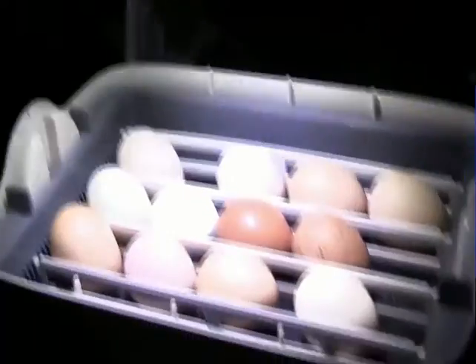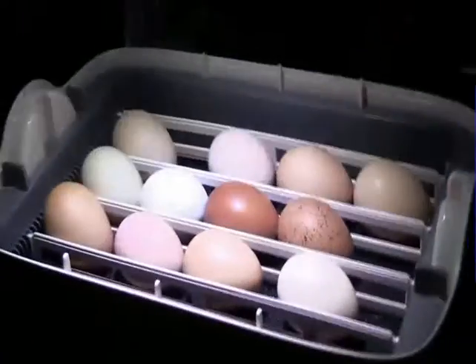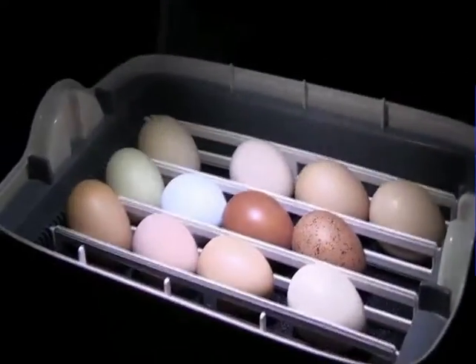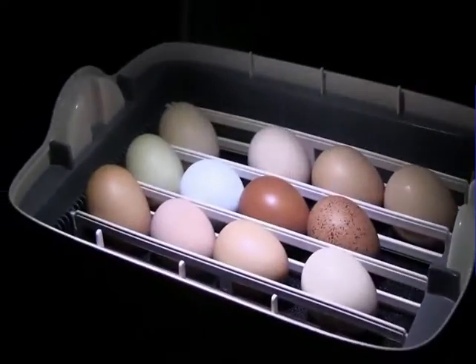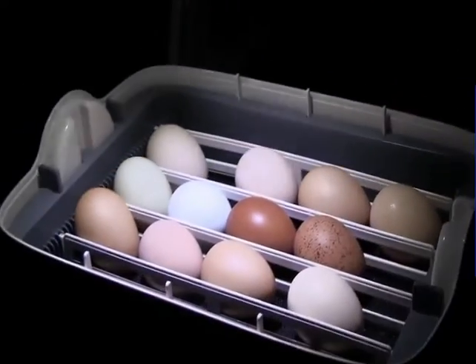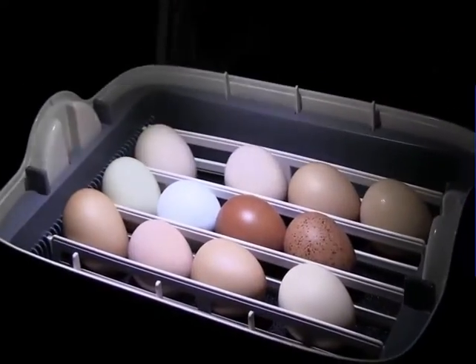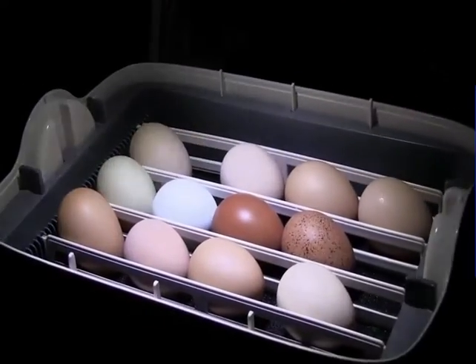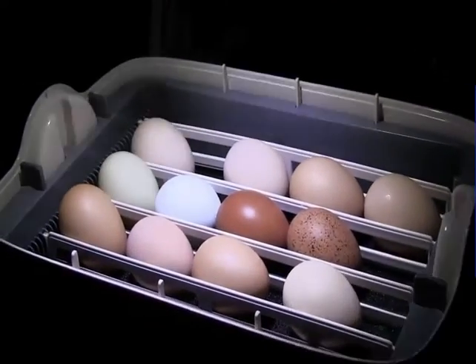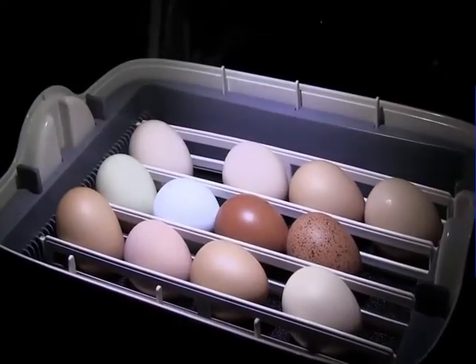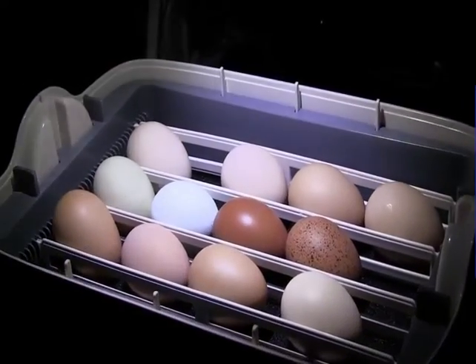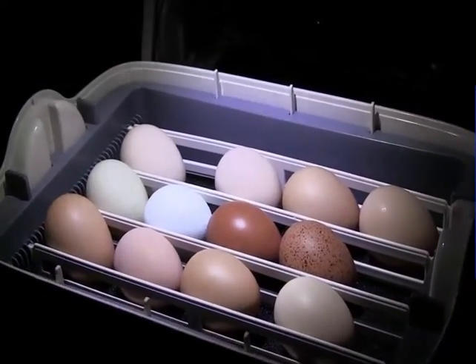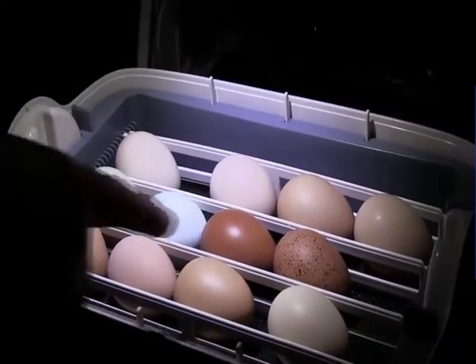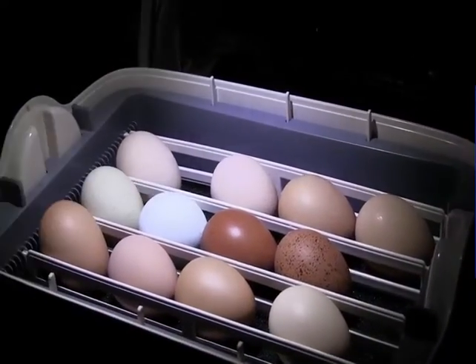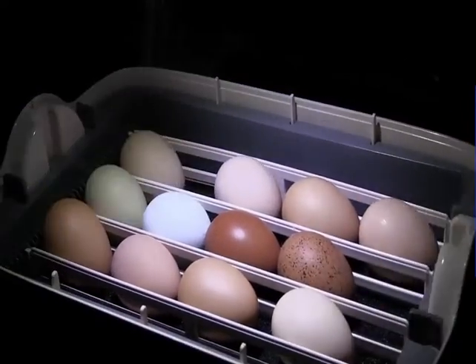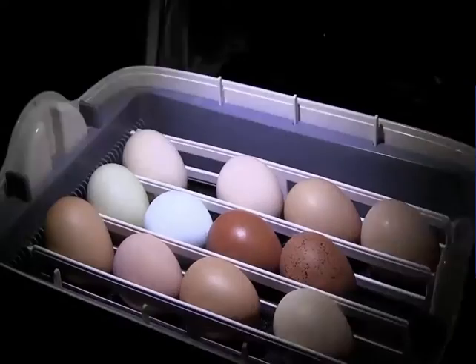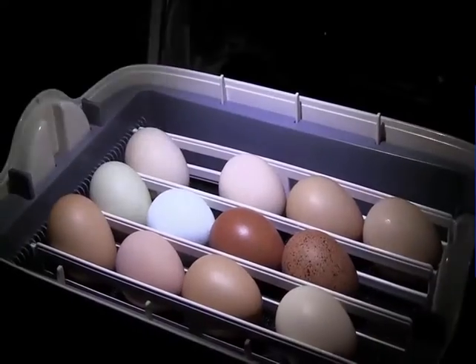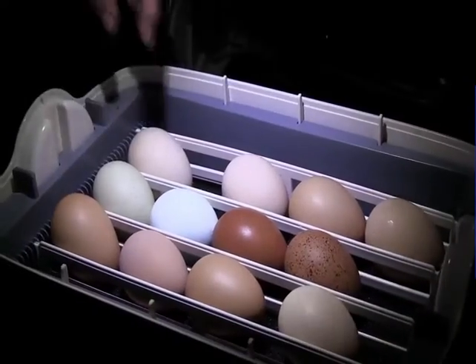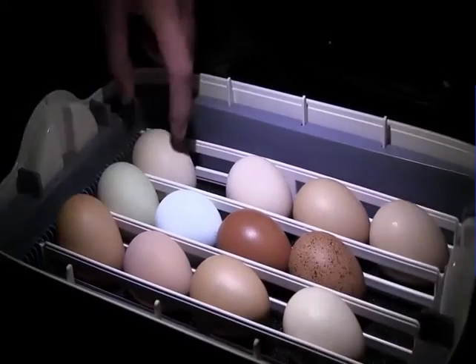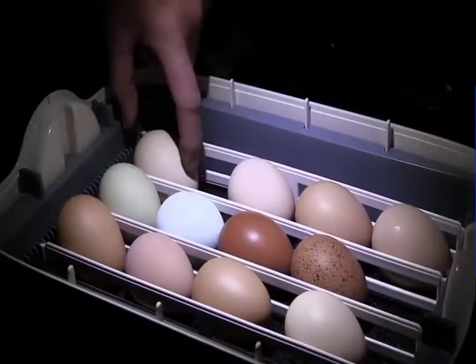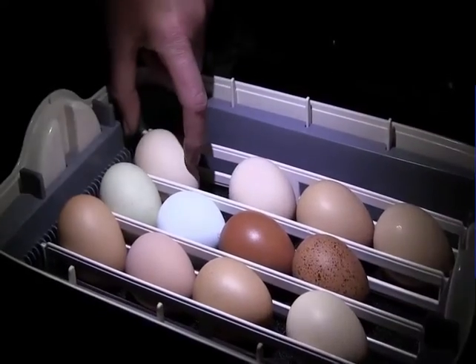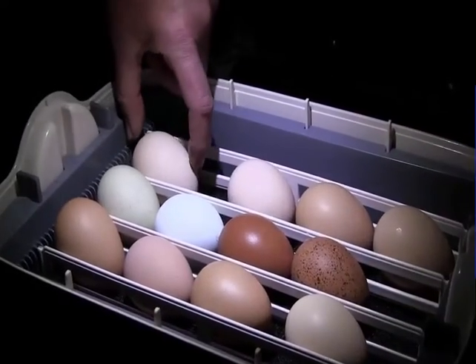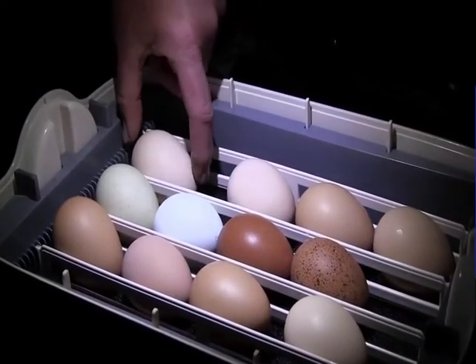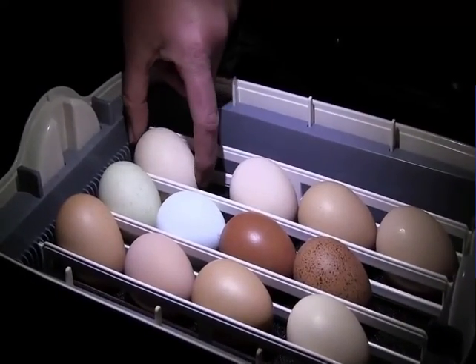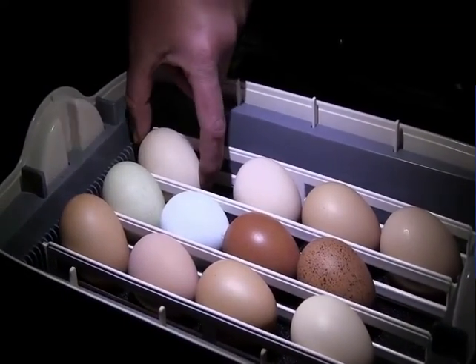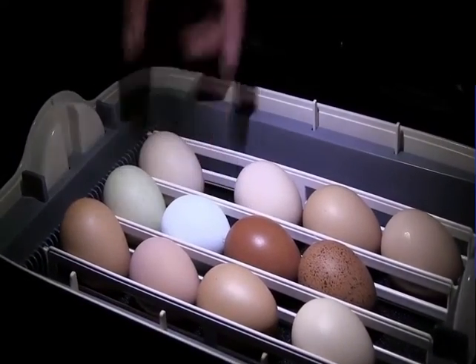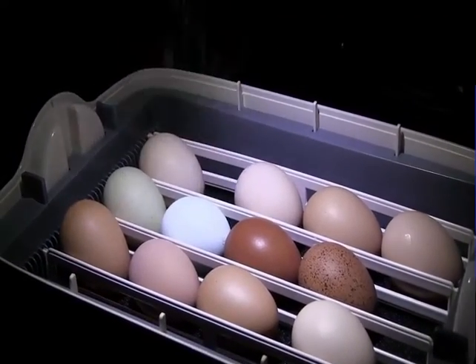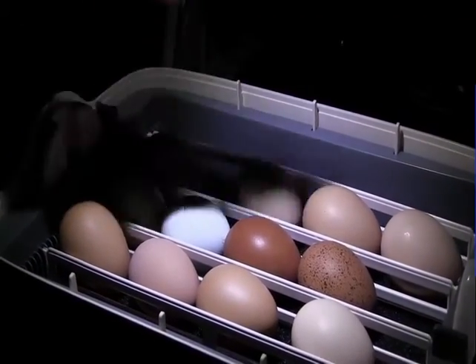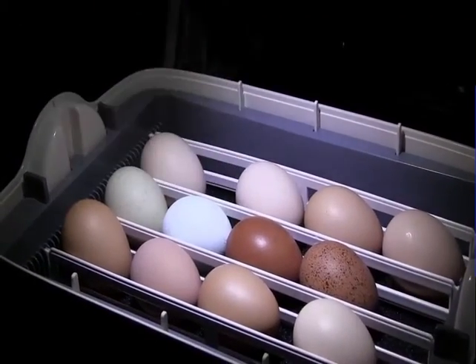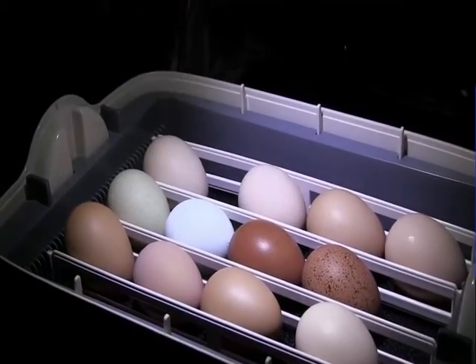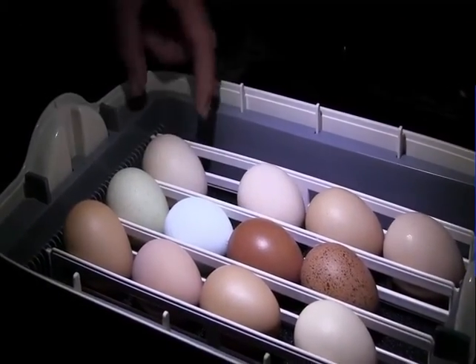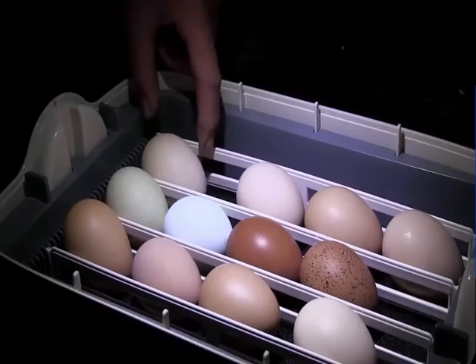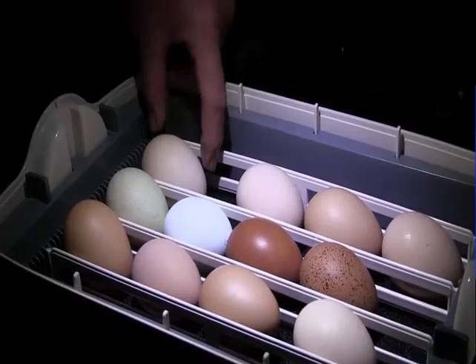This is inside the incubator and this is what it looks like. The eggs are all neatly arranged in rows, although in a nest they would just be in a circle.